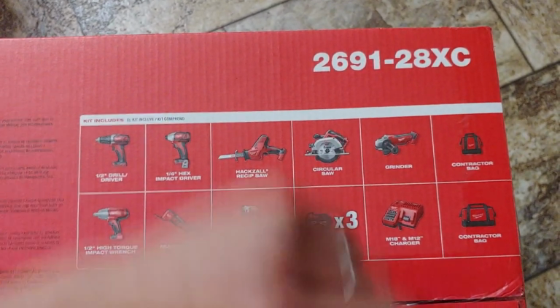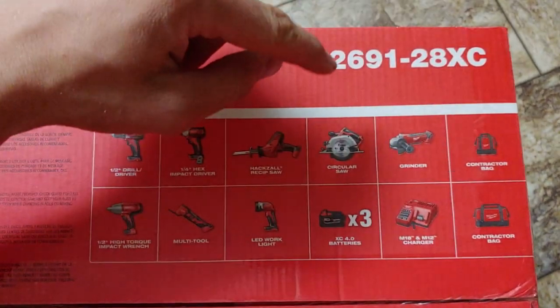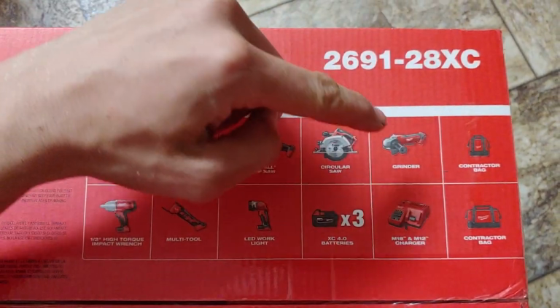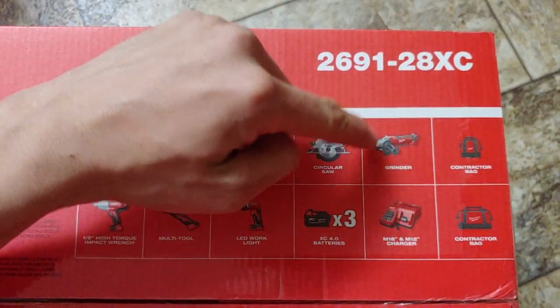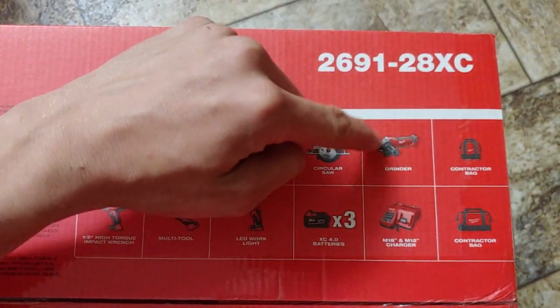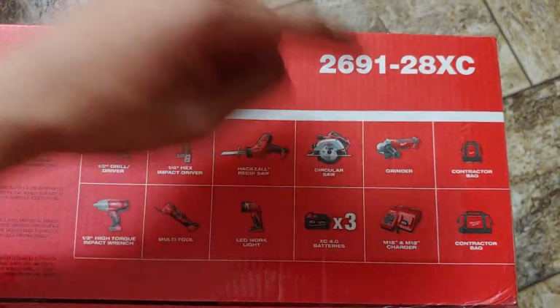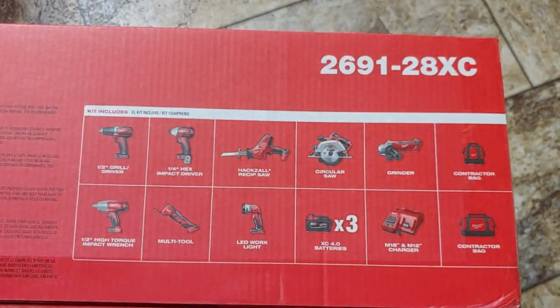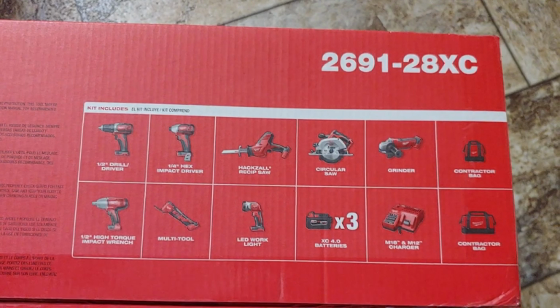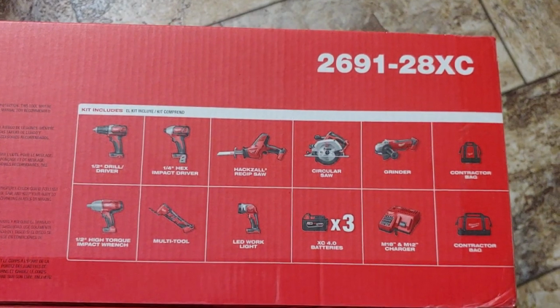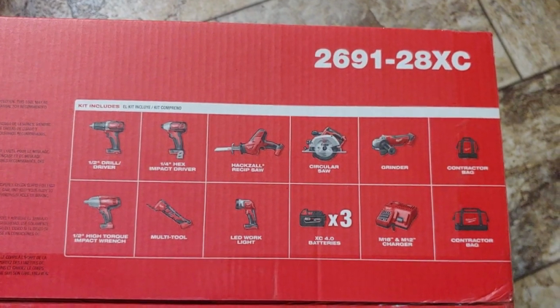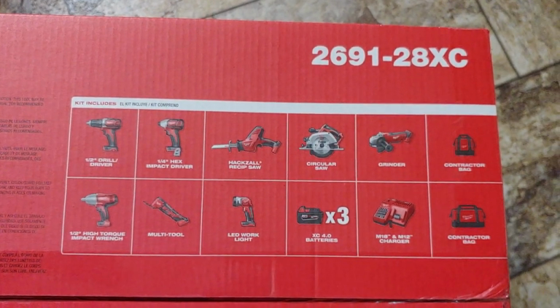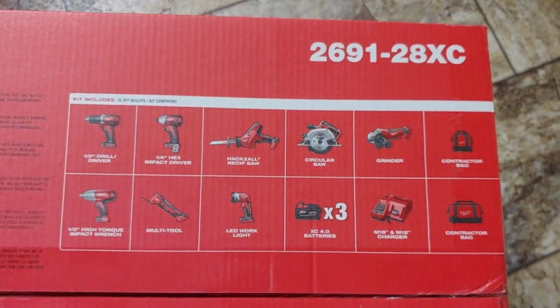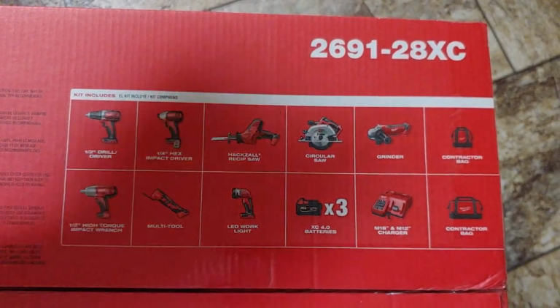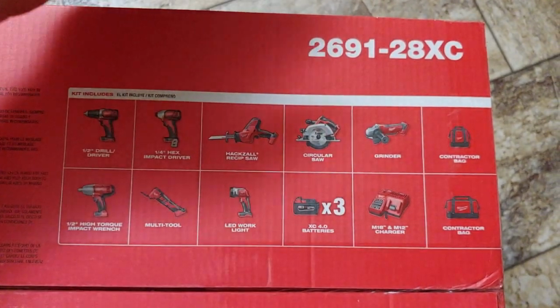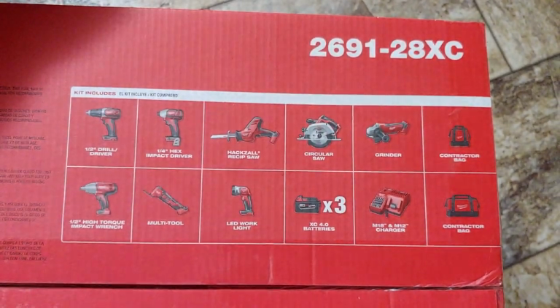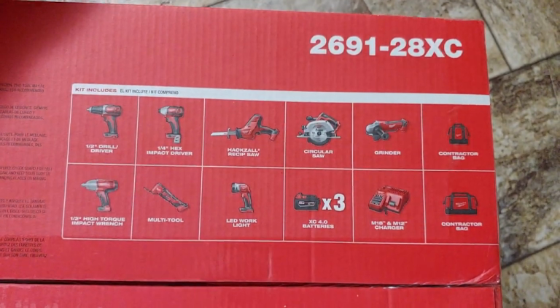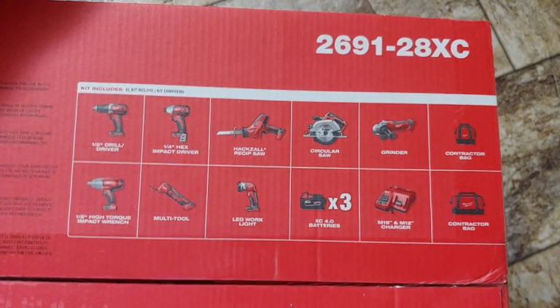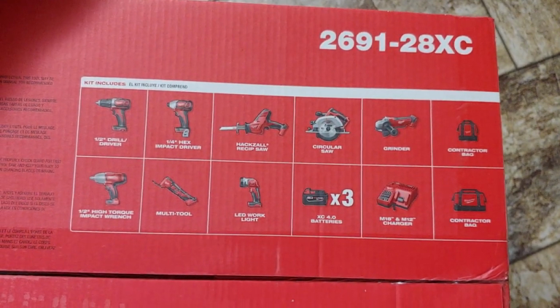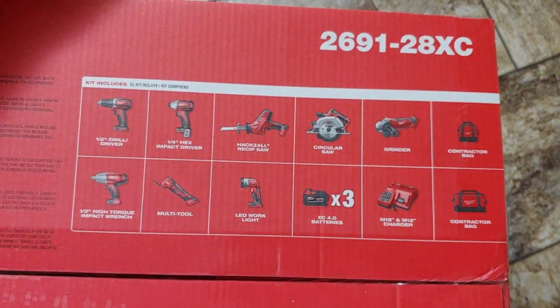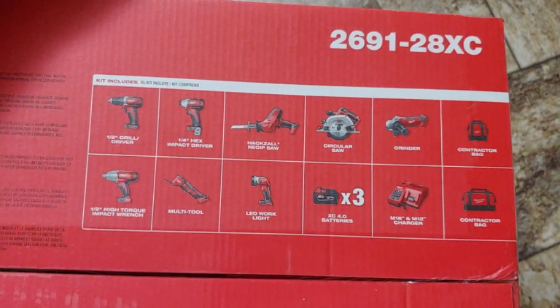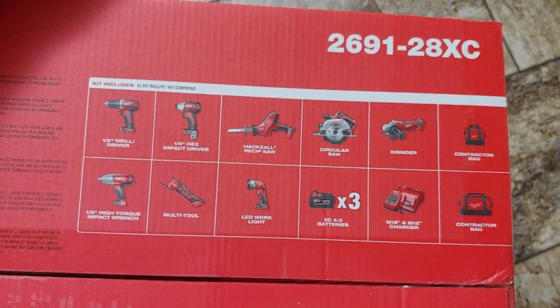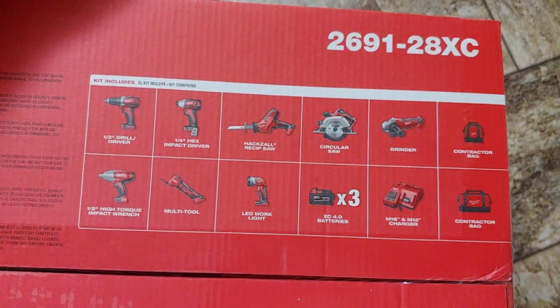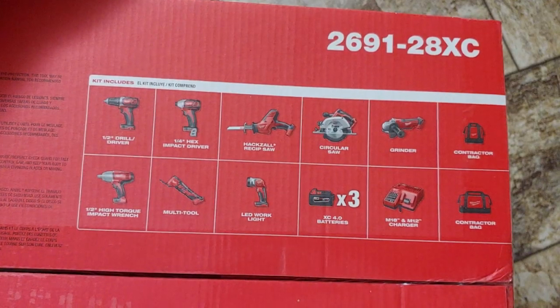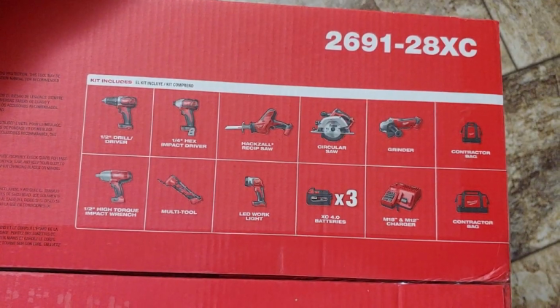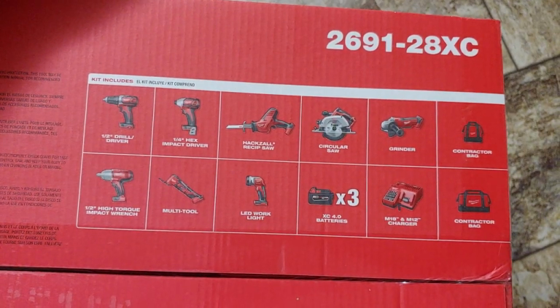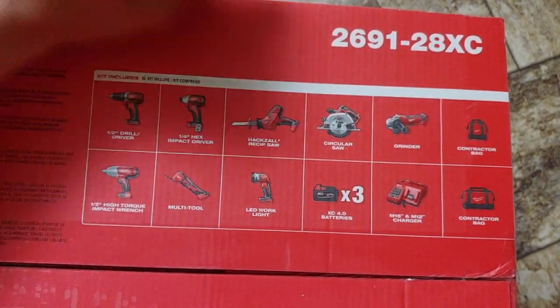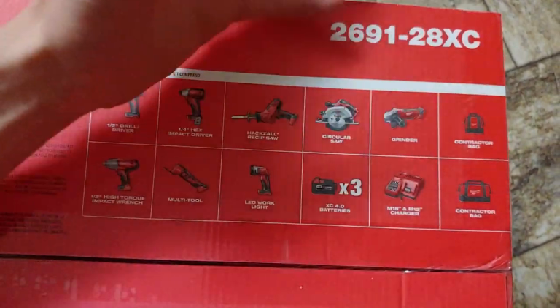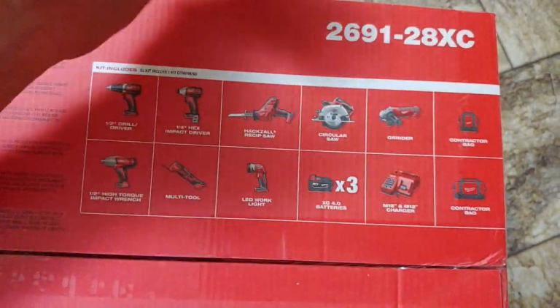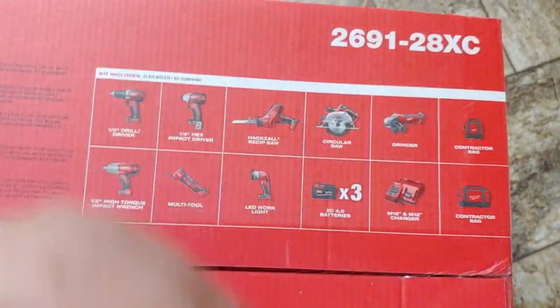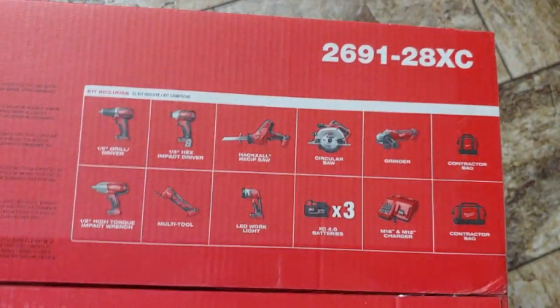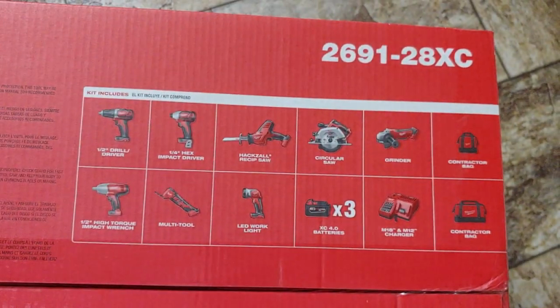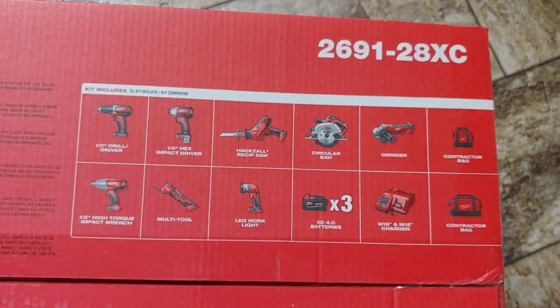I also got a grinder and two different contractor bags. I was originally extremely skeptical of battery-operated grinders, but I found that they're extremely useful in certain situations where you don't want cords dragging and dangling everywhere.